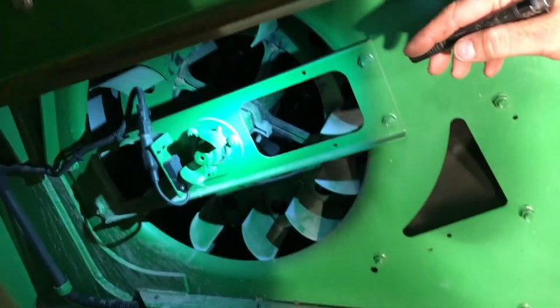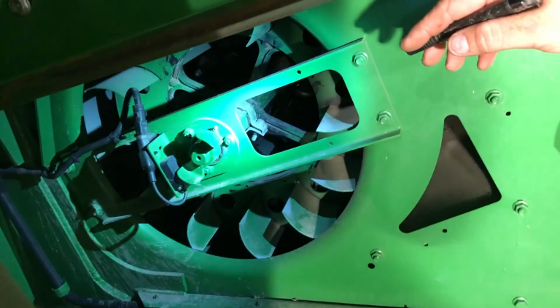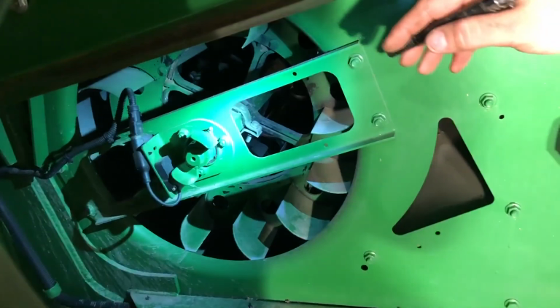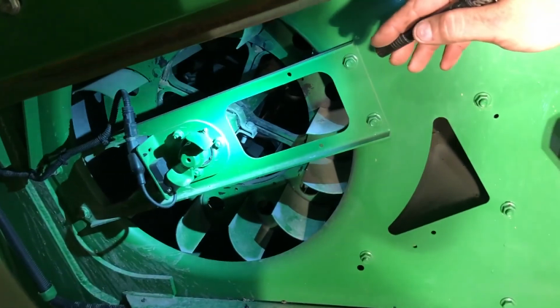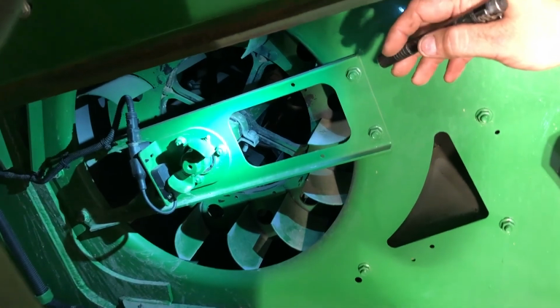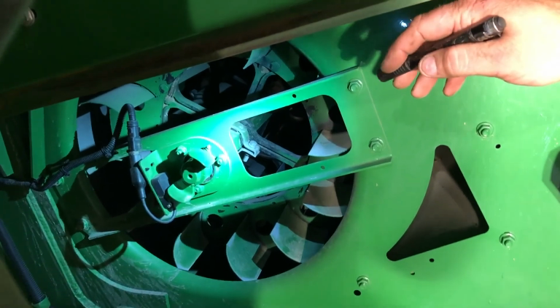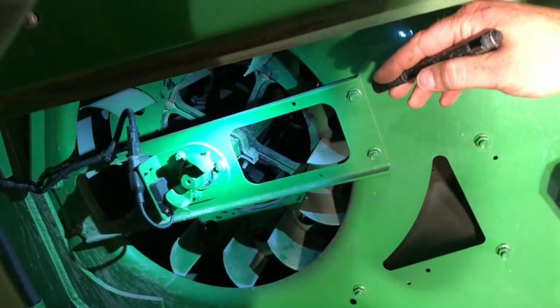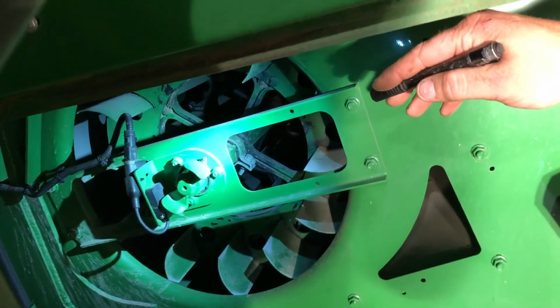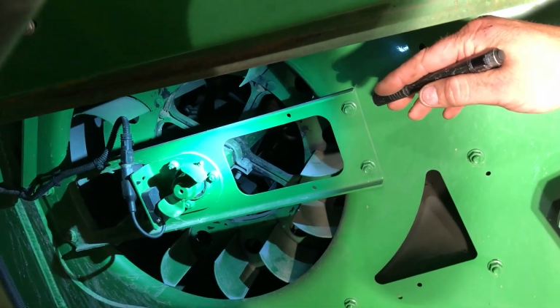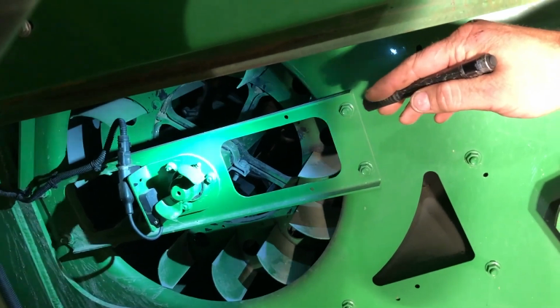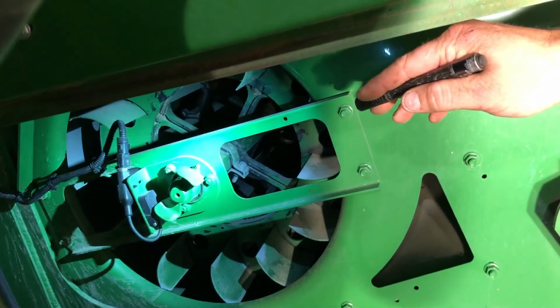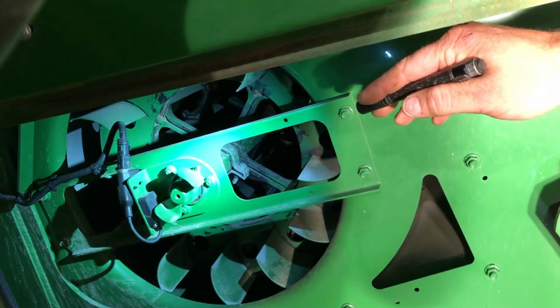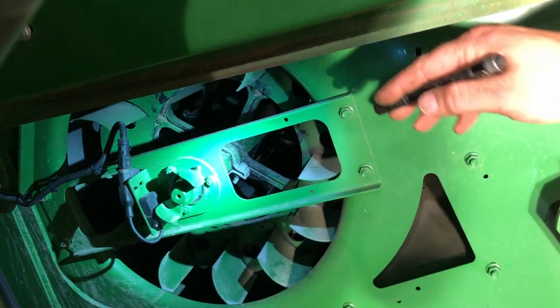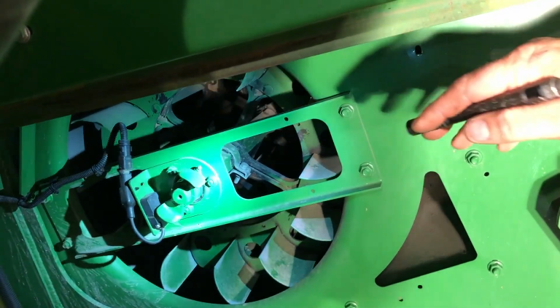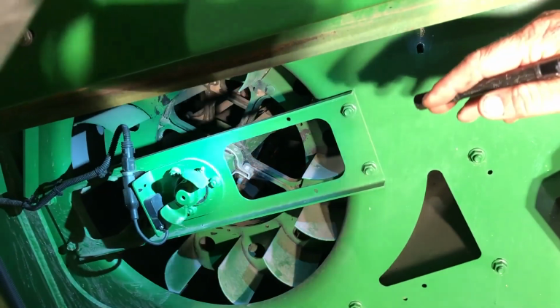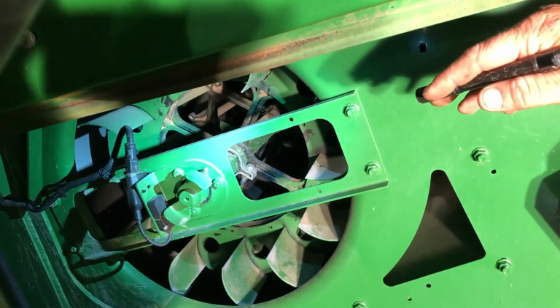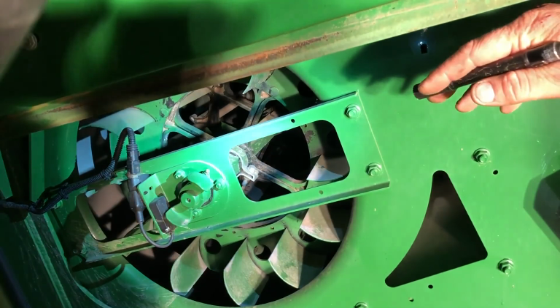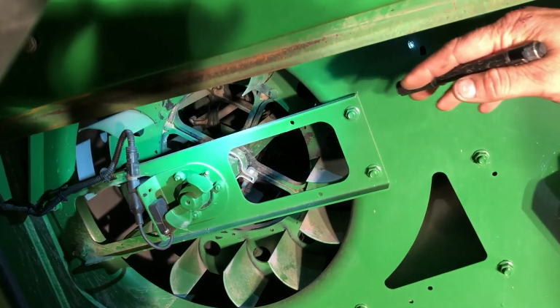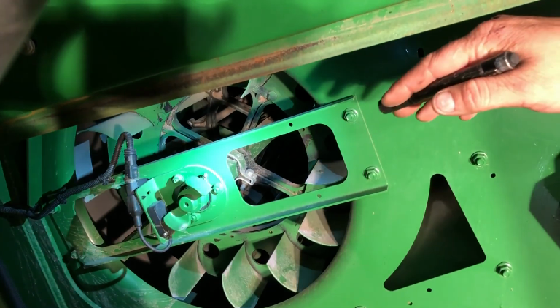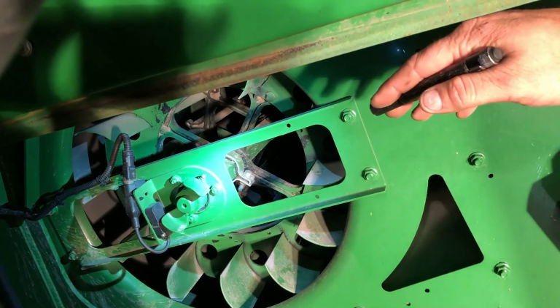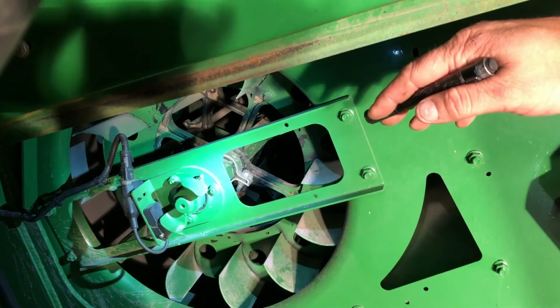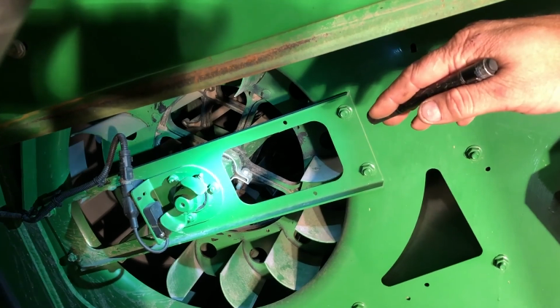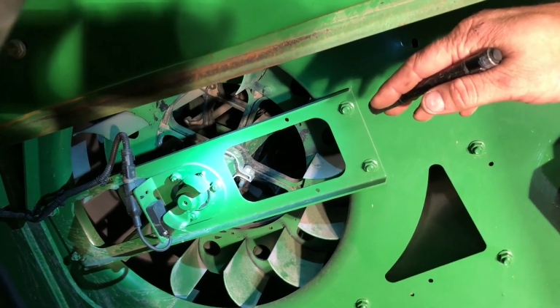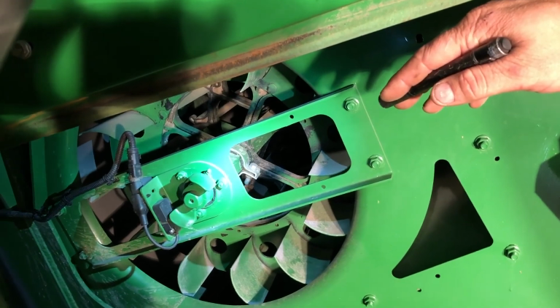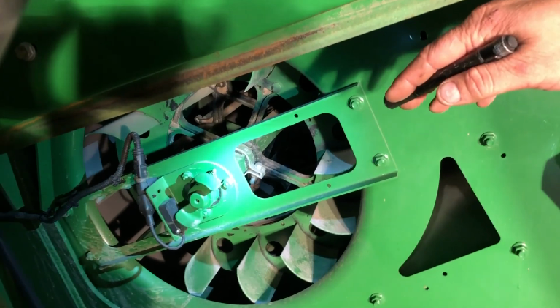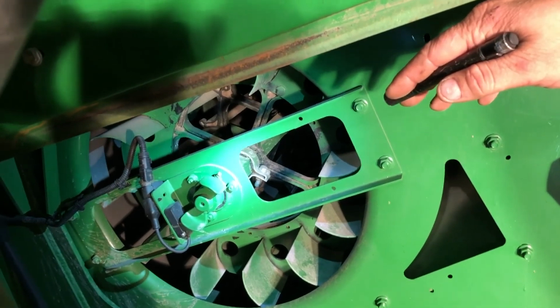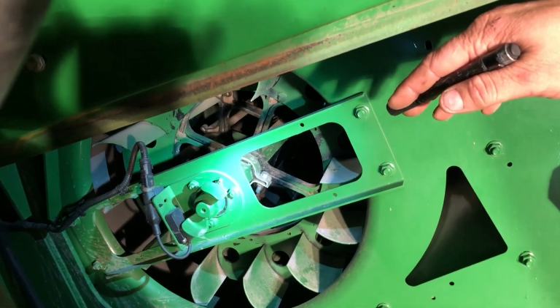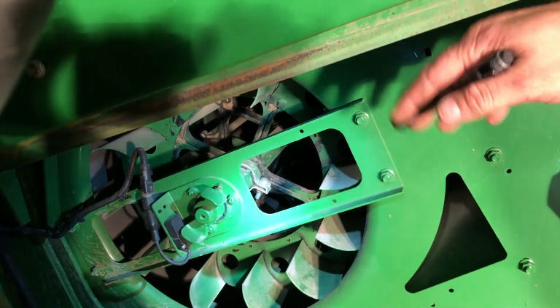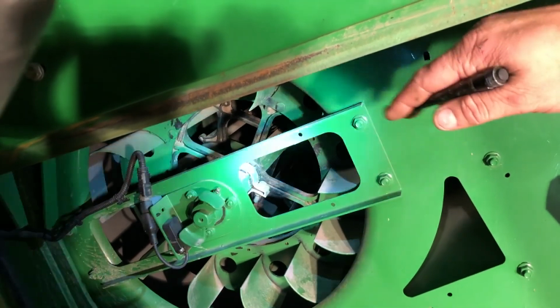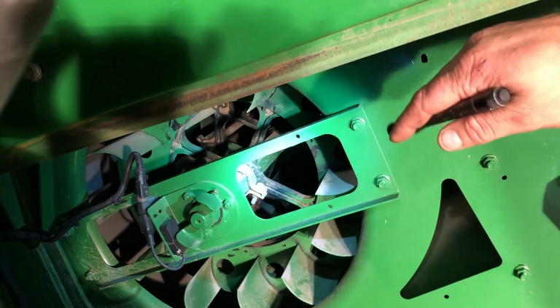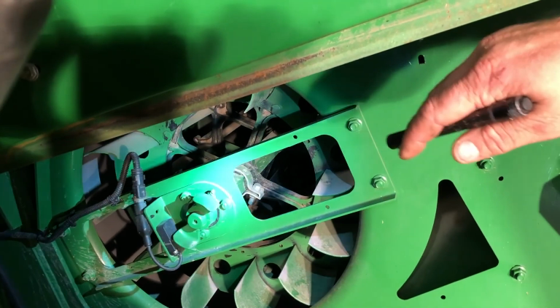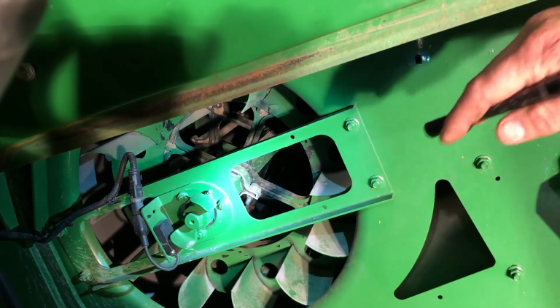With your fan drive here, it's a 400-hour zerk. It wouldn't hurt to do two or three pumps every day to put some fresh grease in it.